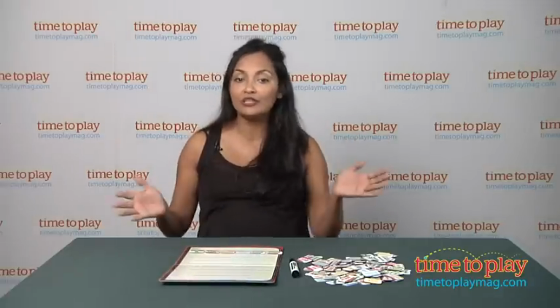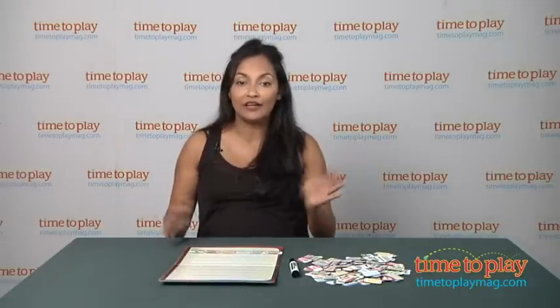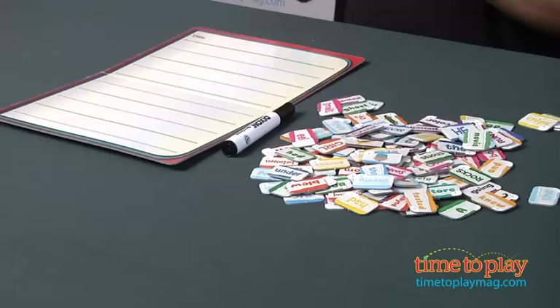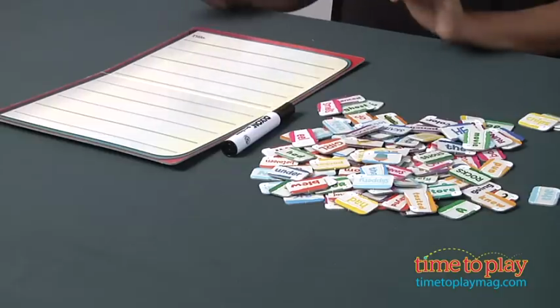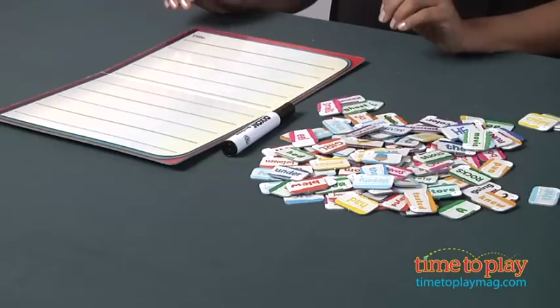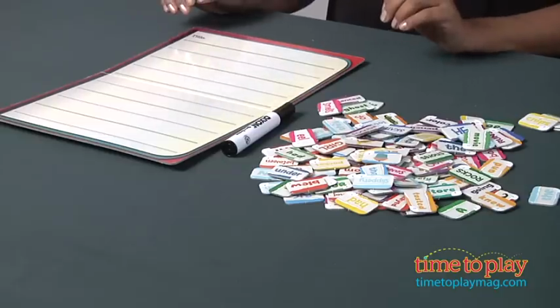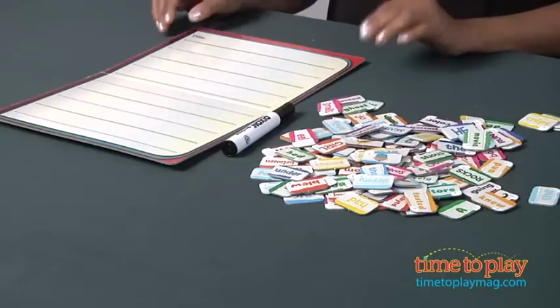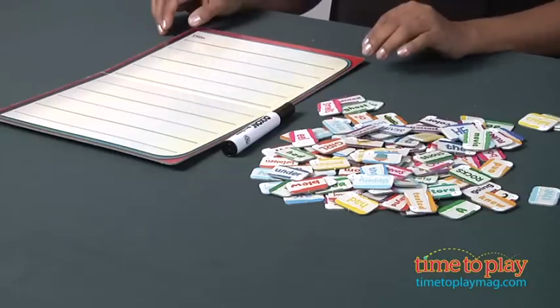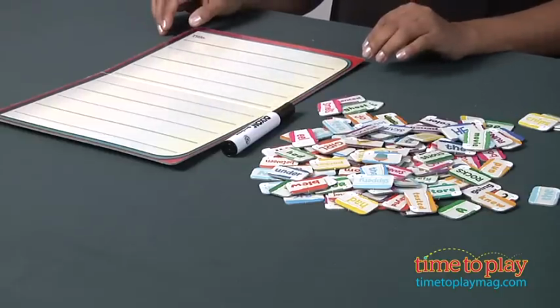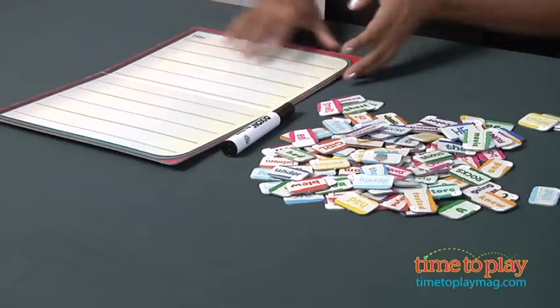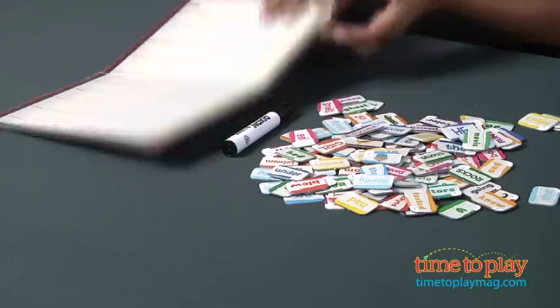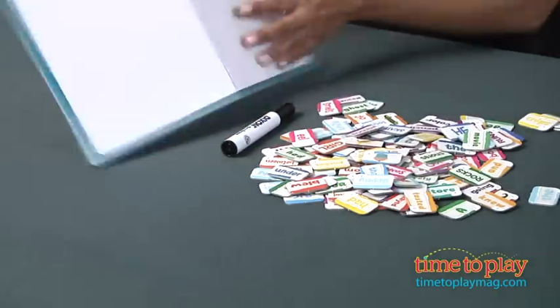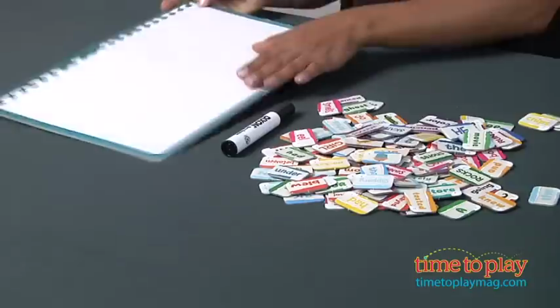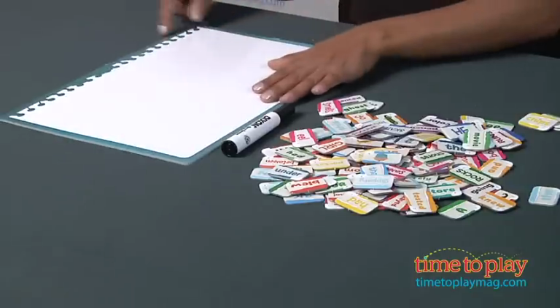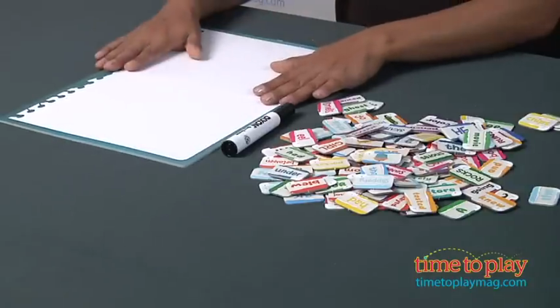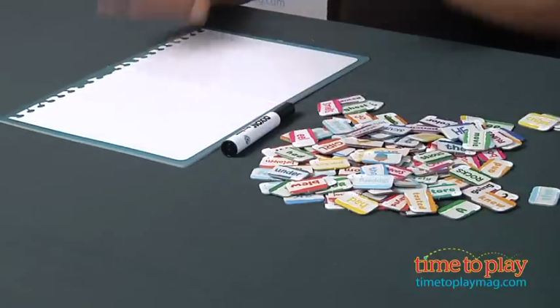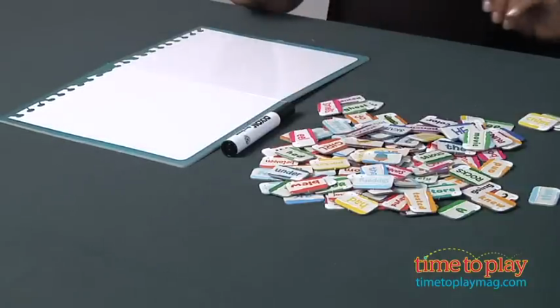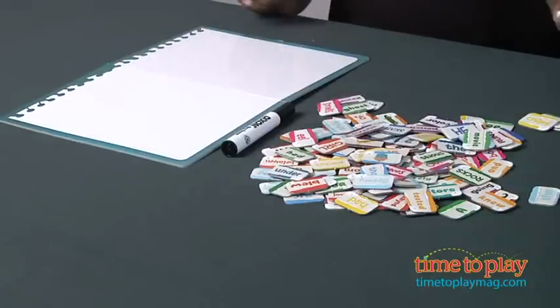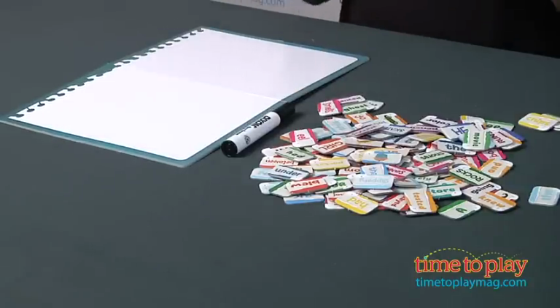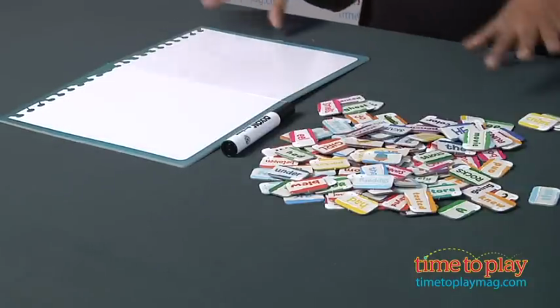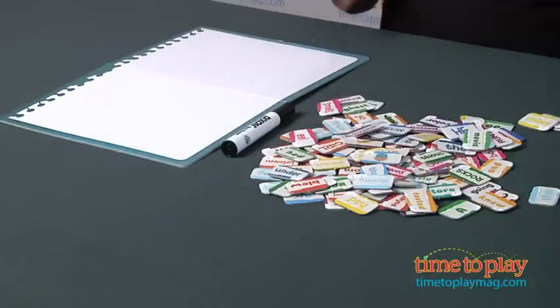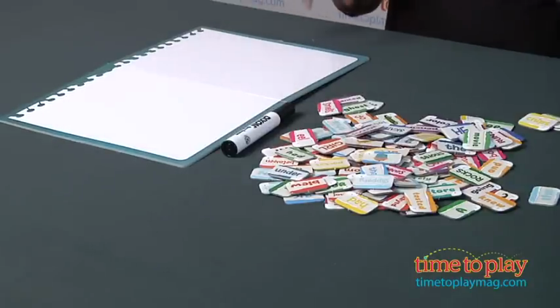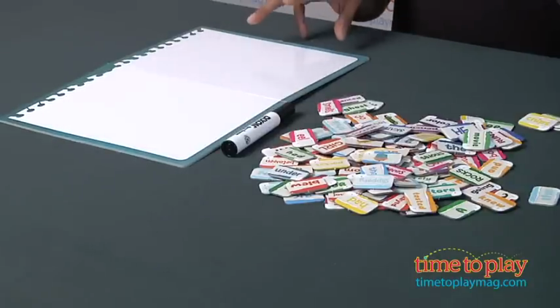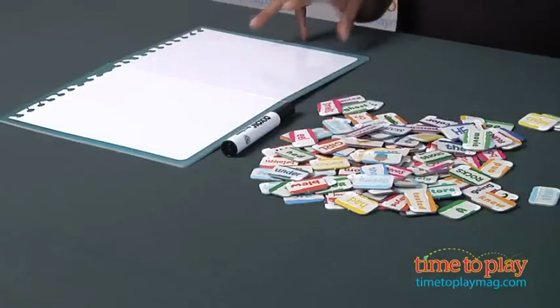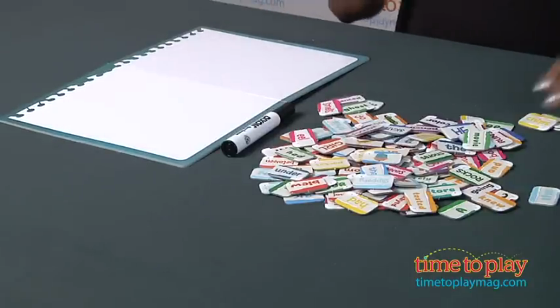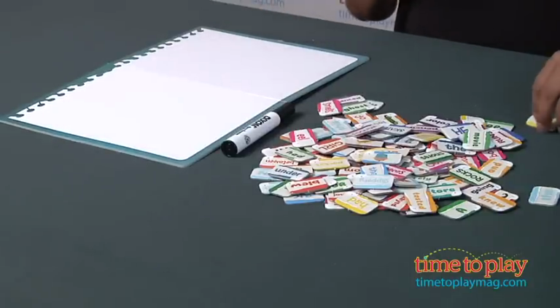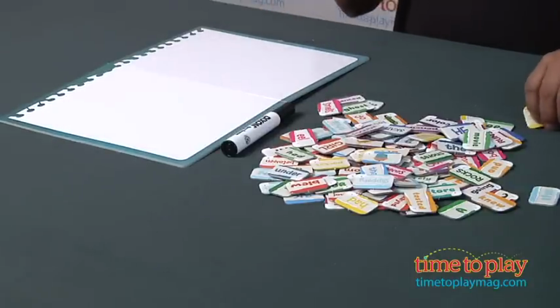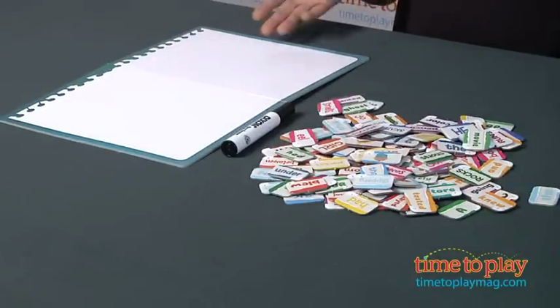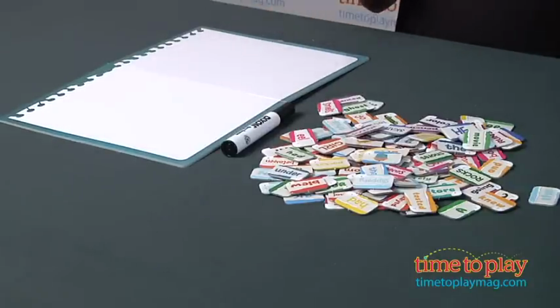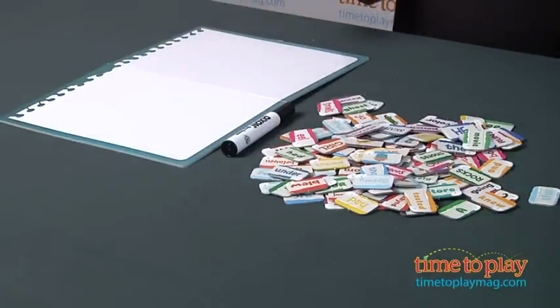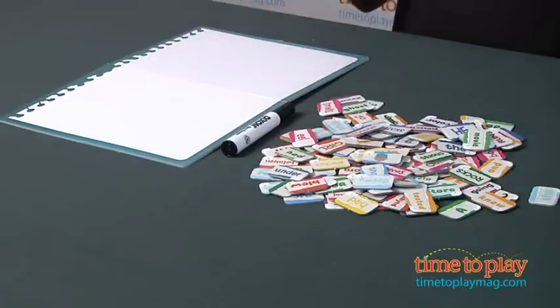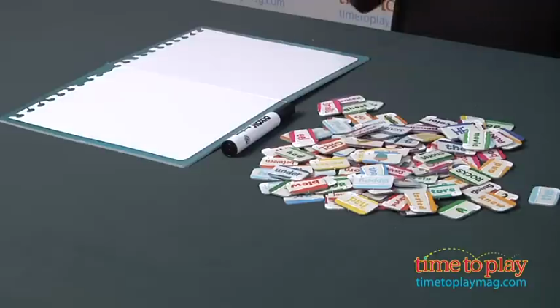Really fun! The next way to play this game is using the sketchbook. Let's flip it. Here we go. So this time around, each player picks three tiles and draws a picture based on what the tiles indicate.